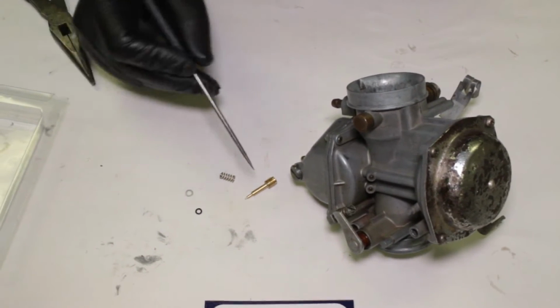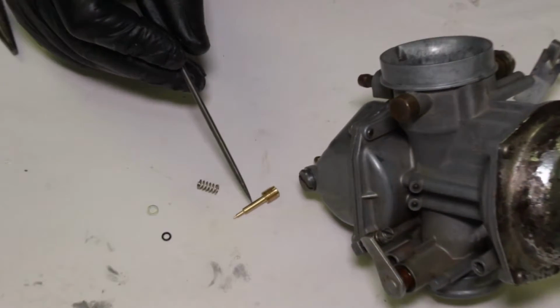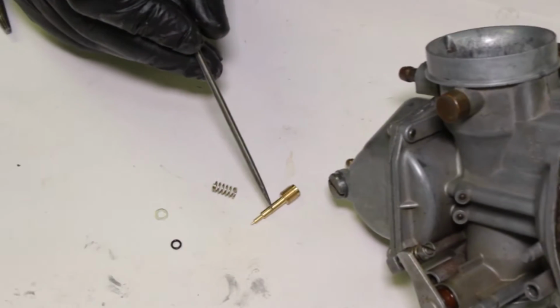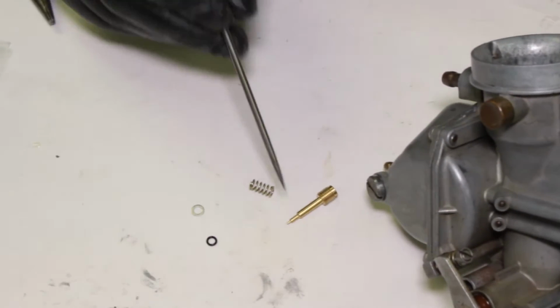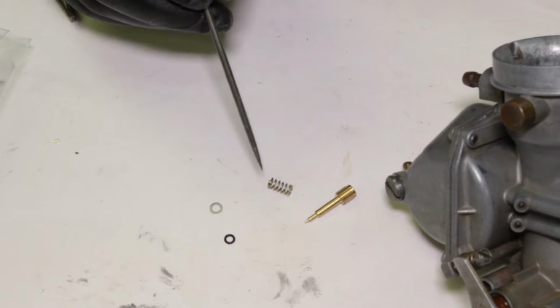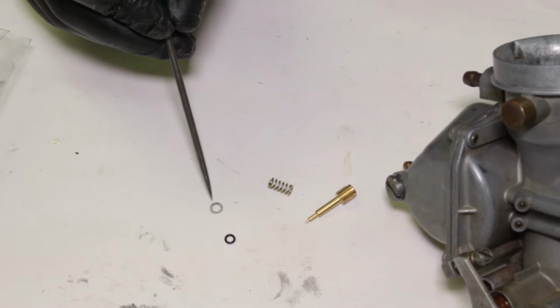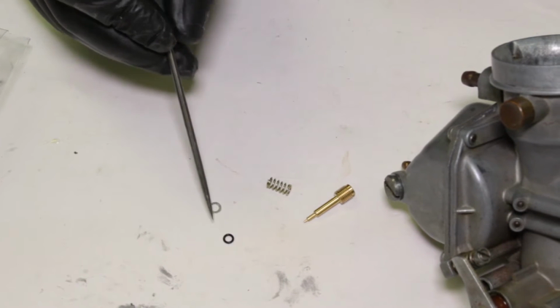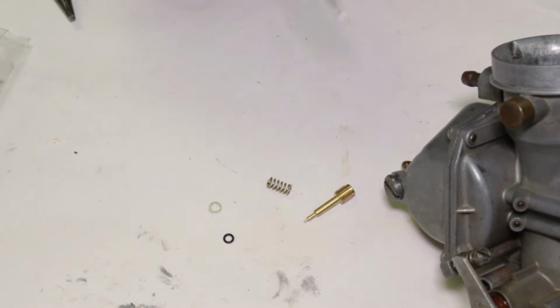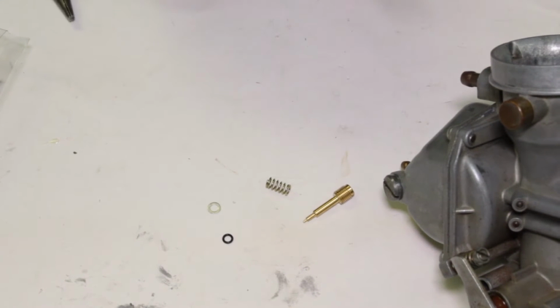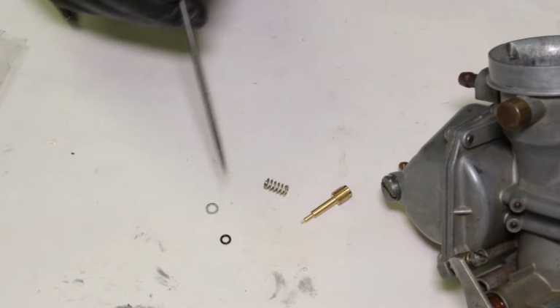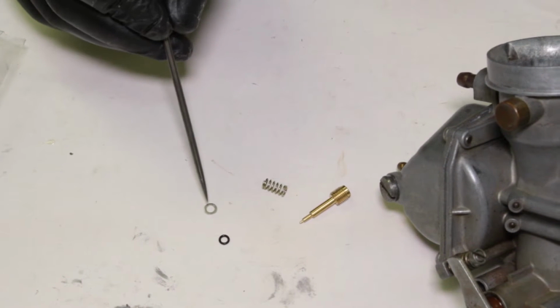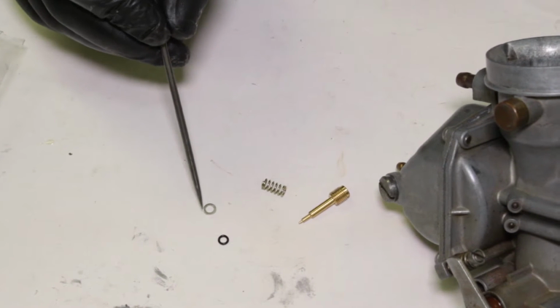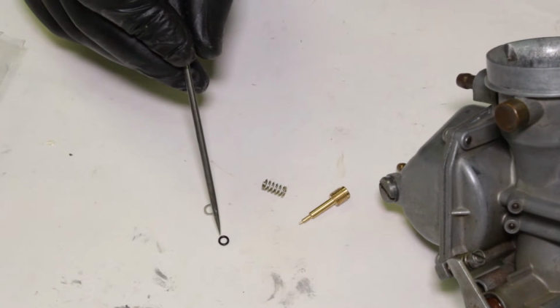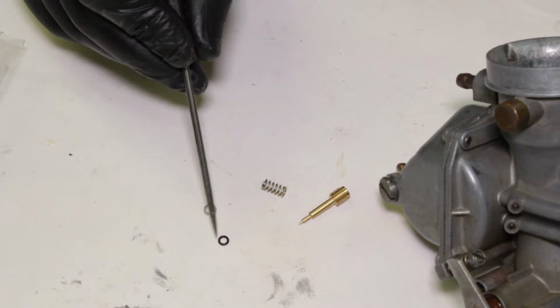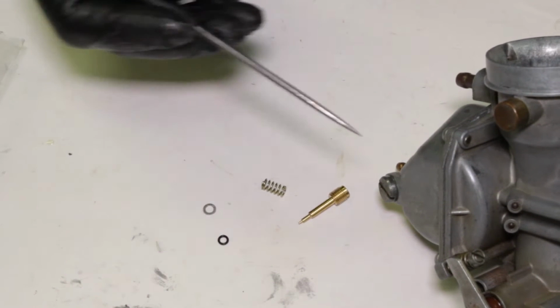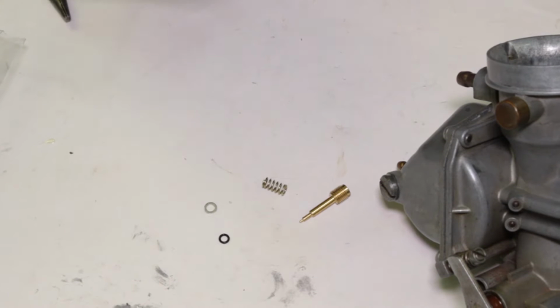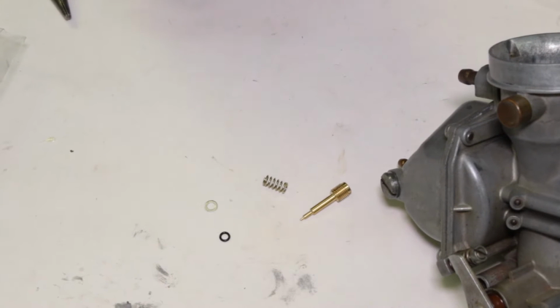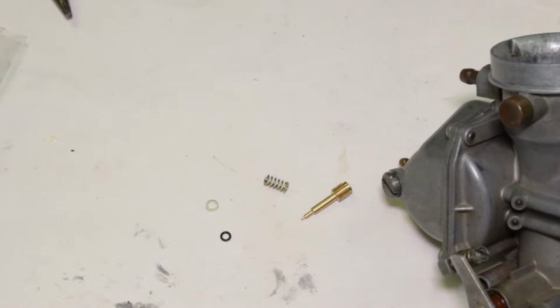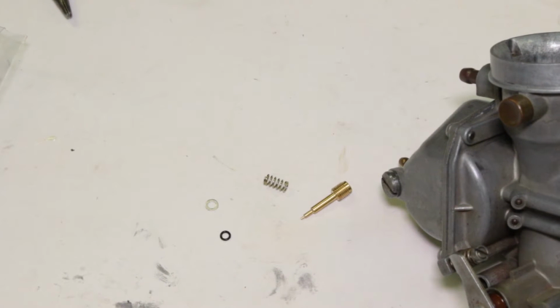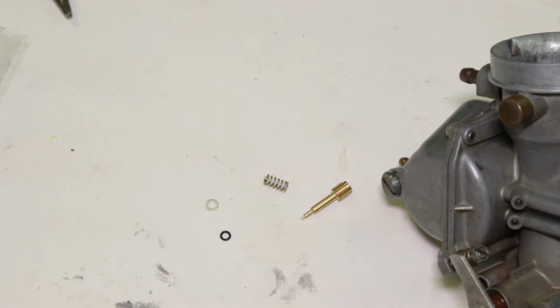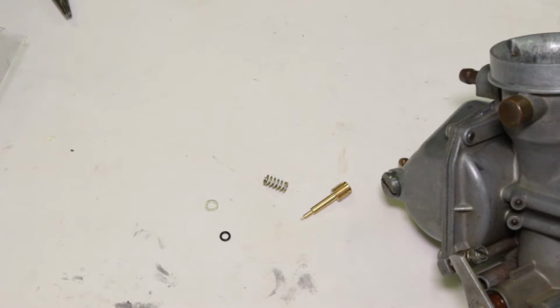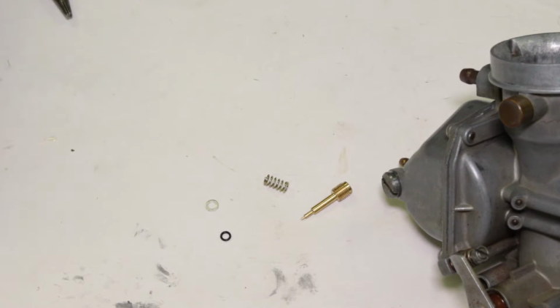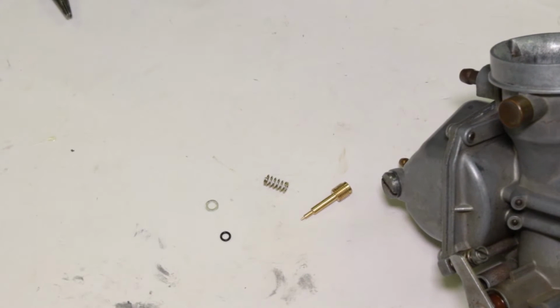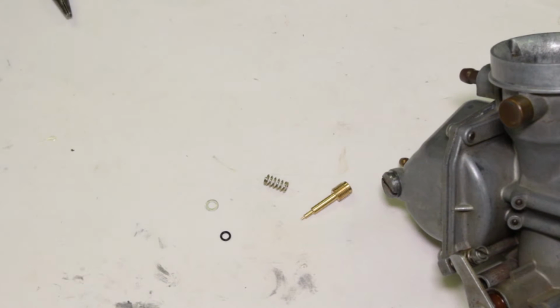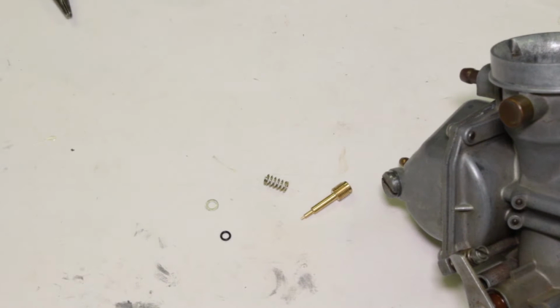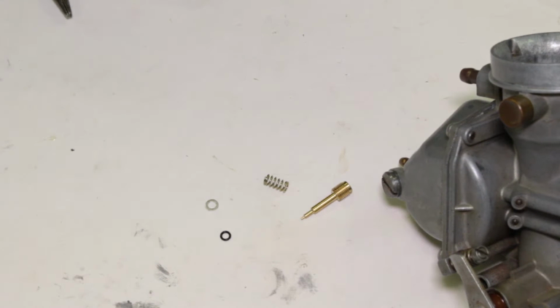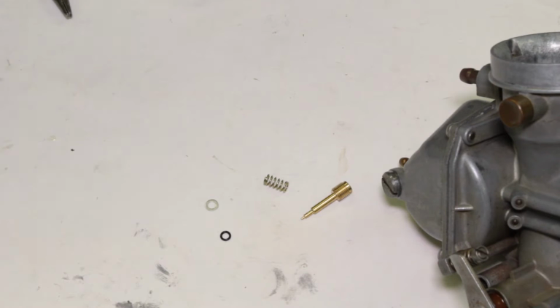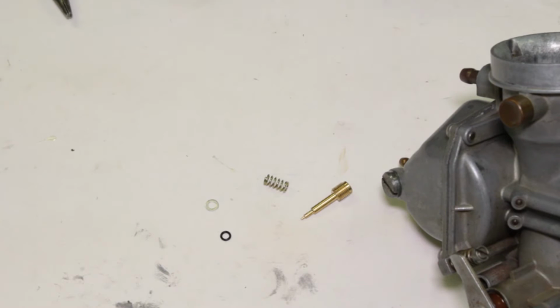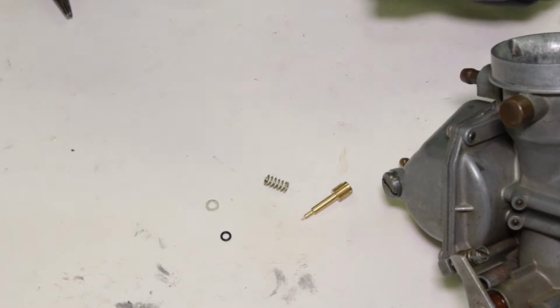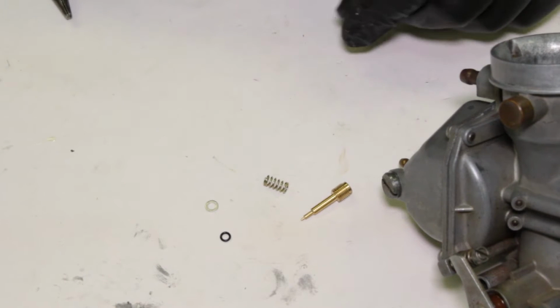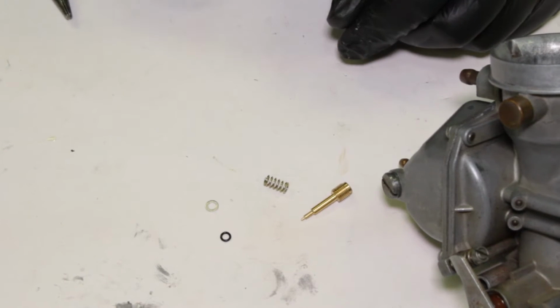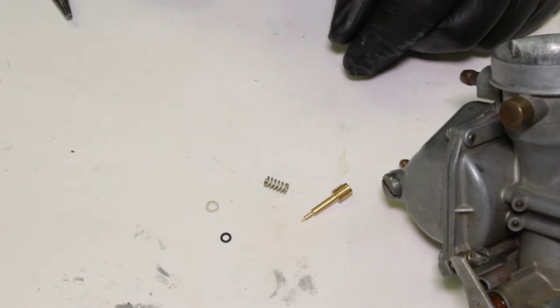I've got the screw, a spring, a washer, and a sealing o-ring. Oftentimes this washer and o-ring are kind of stuck inside the carburetor body, so if you didn't pull them out when you did your teardown, make sure you fish them out with something like a dental pick.